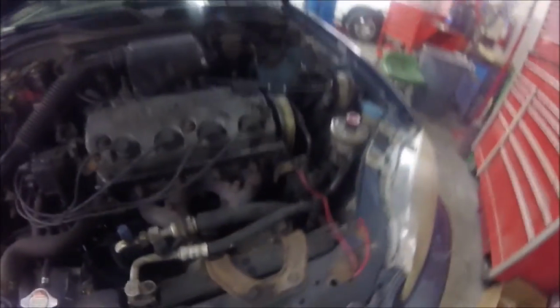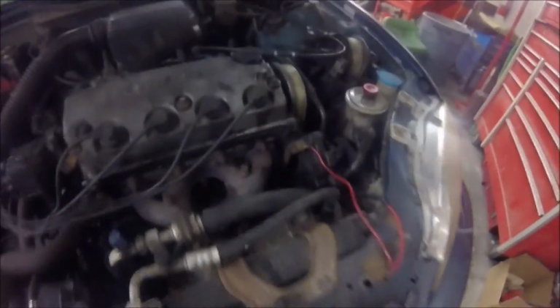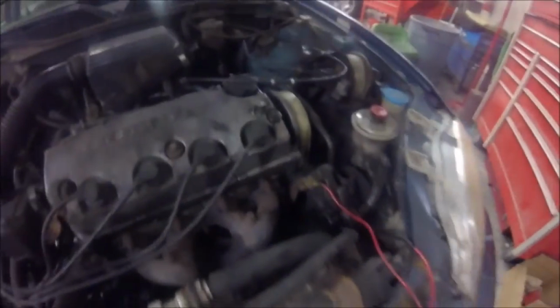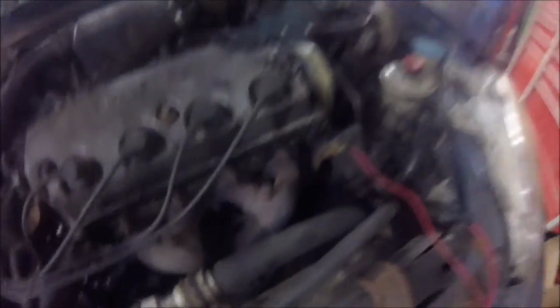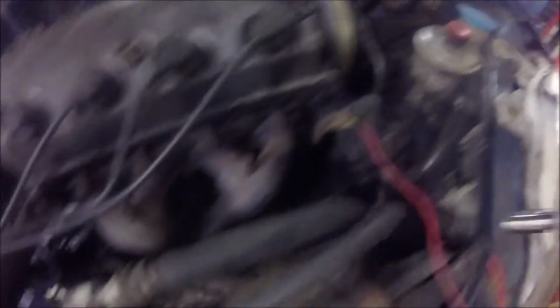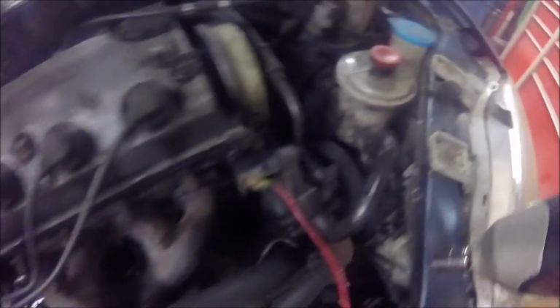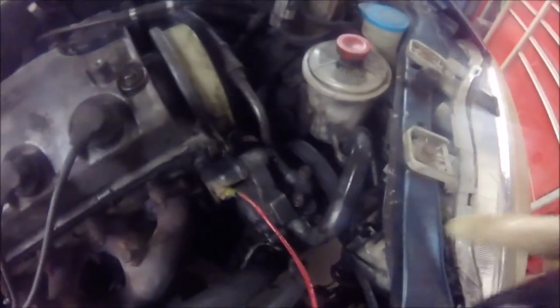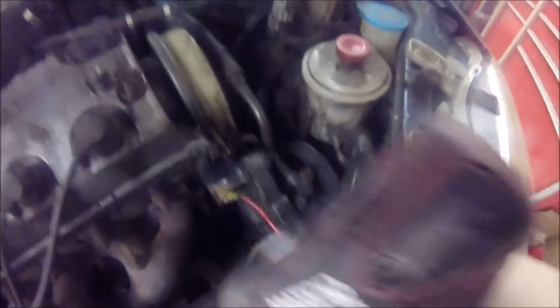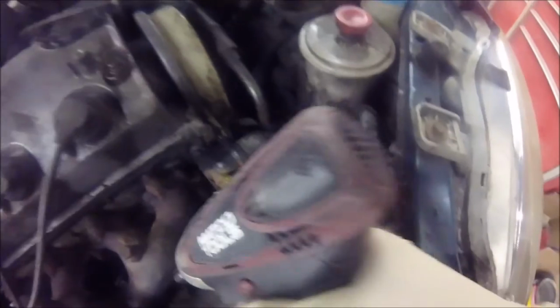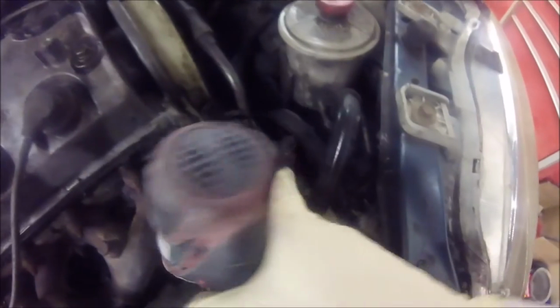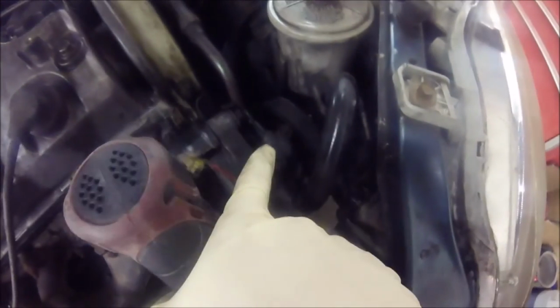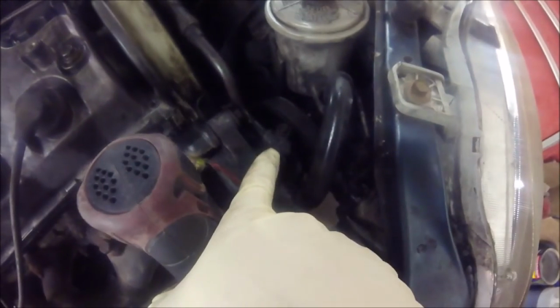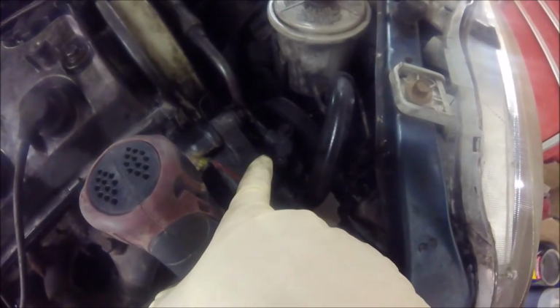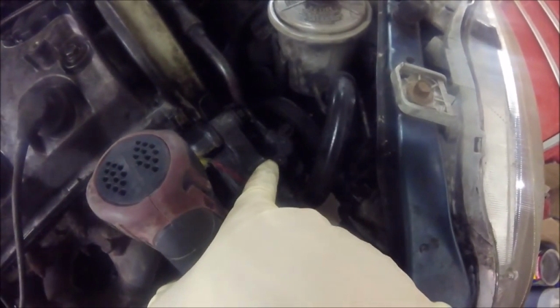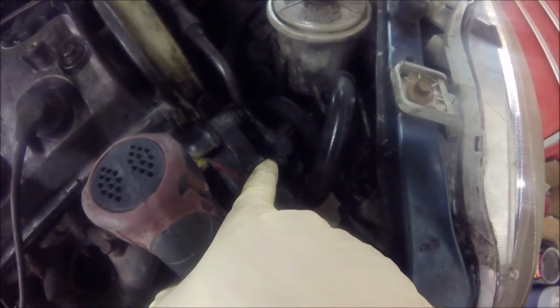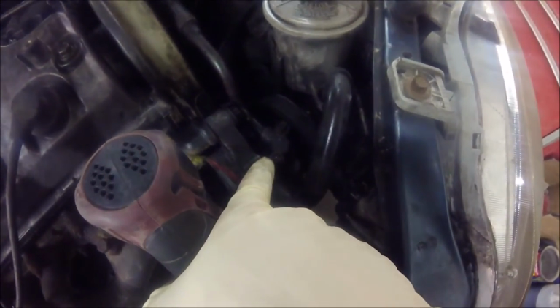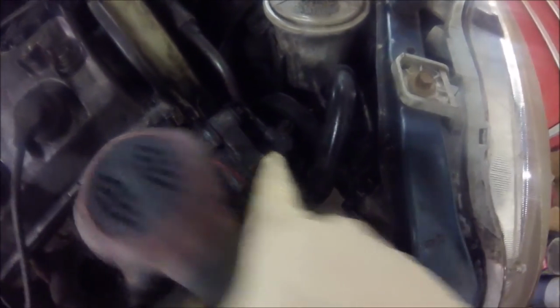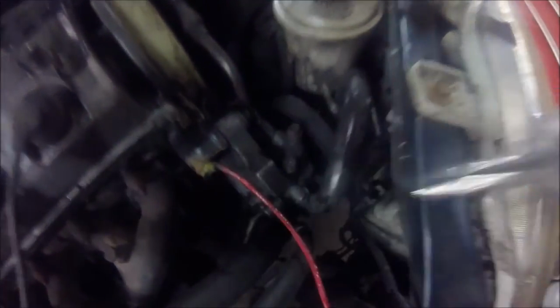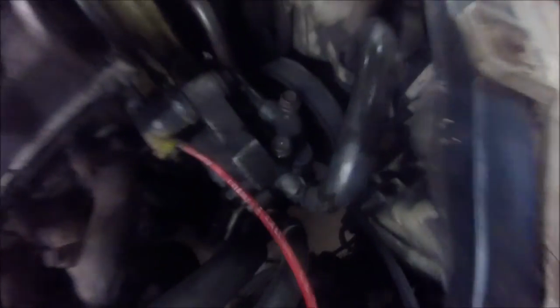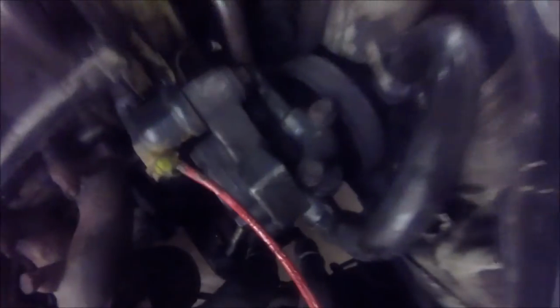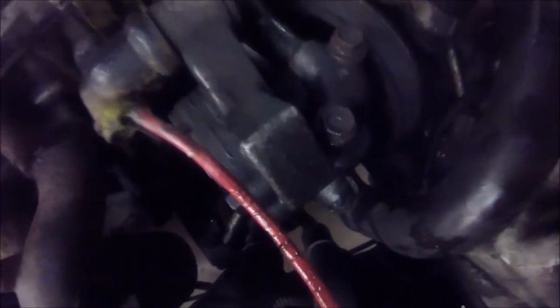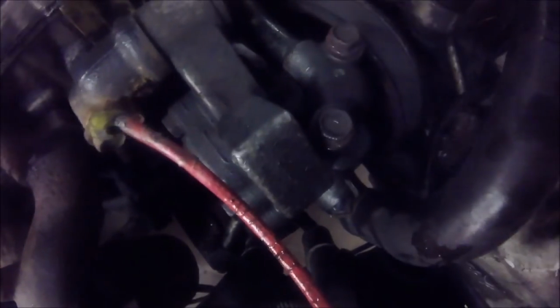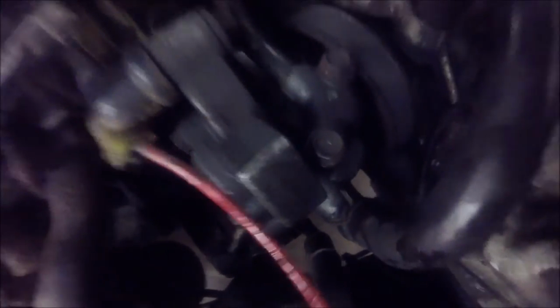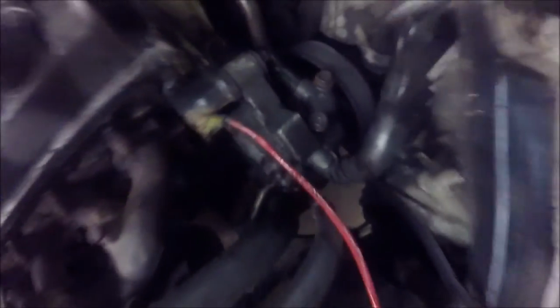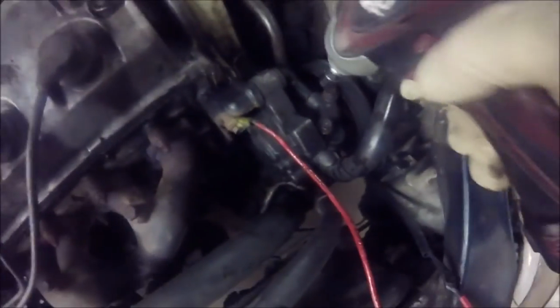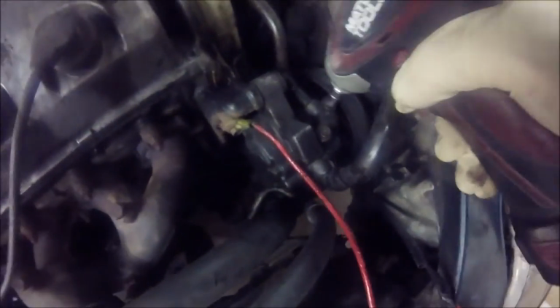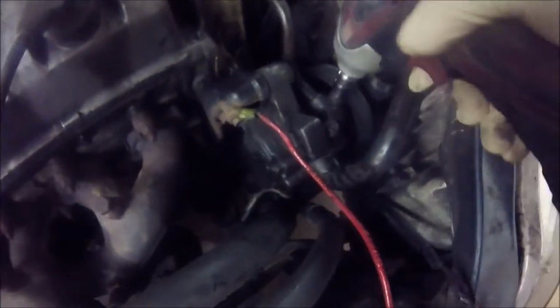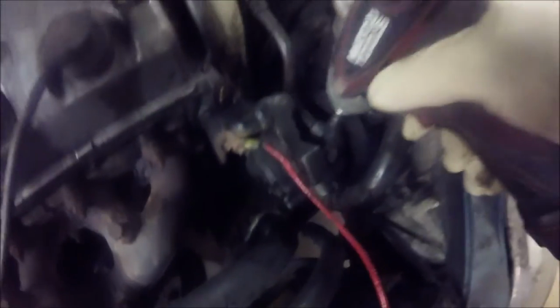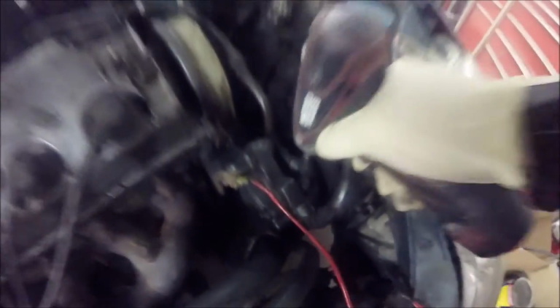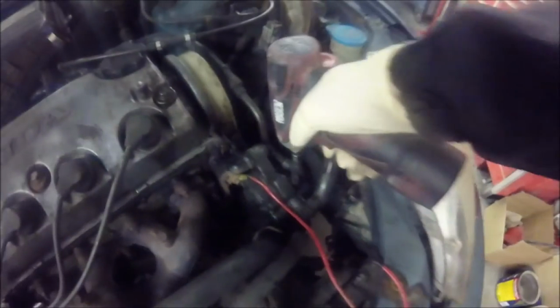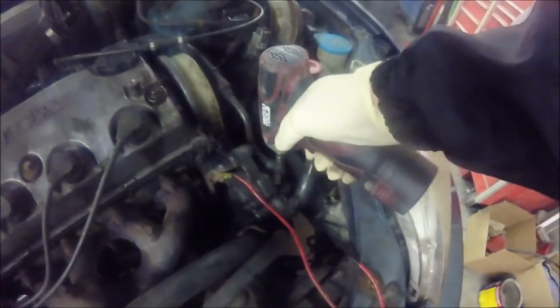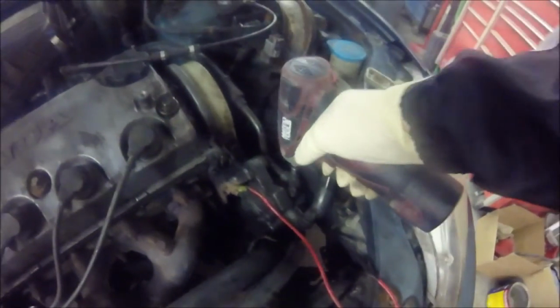All right, now we're back at the top. Next we have to loosen these two bolts right here - this is our high-pressure feed to our power steering pump.